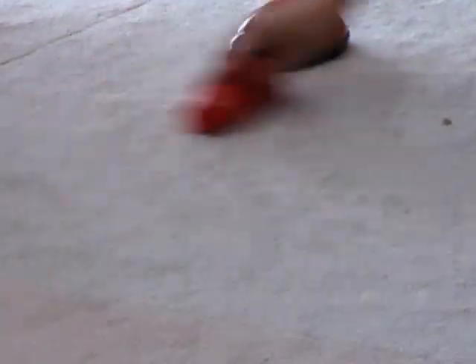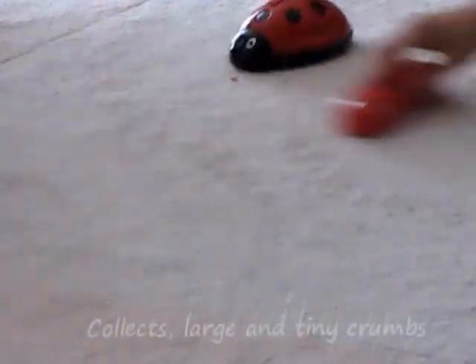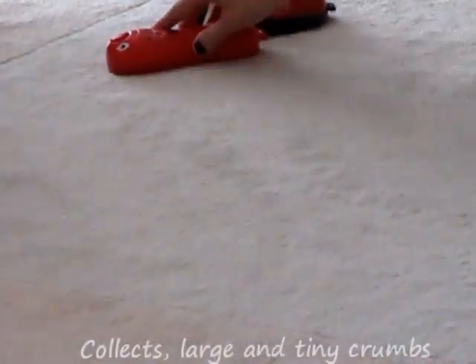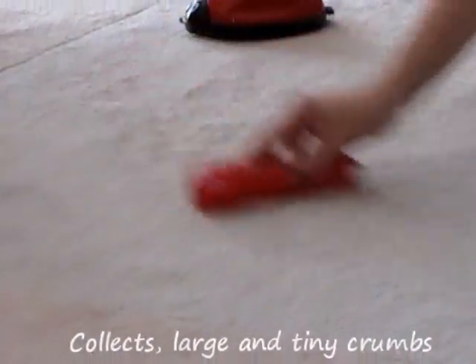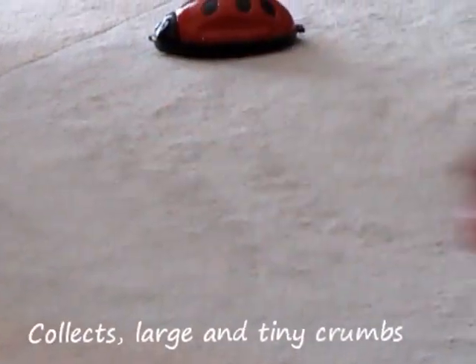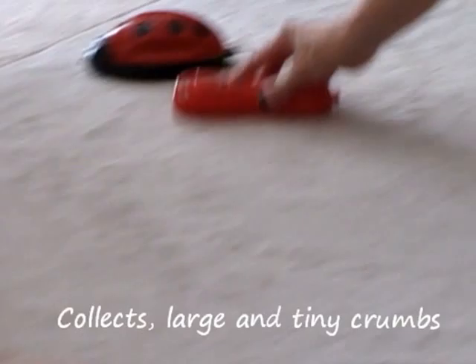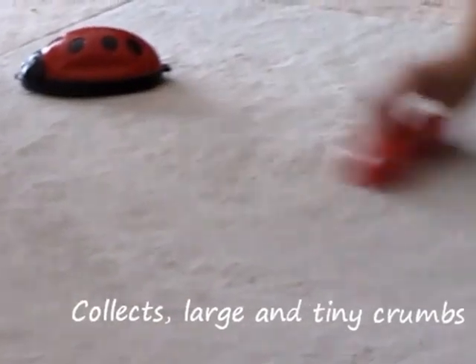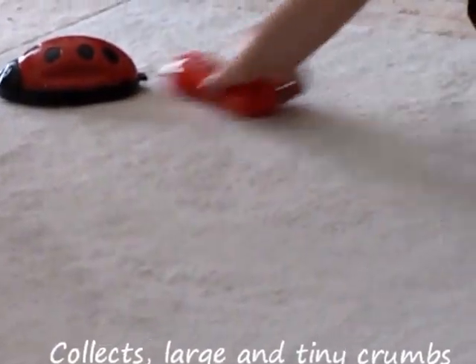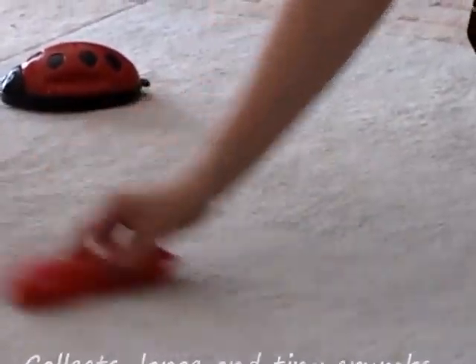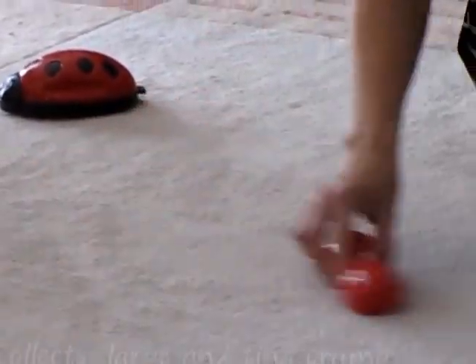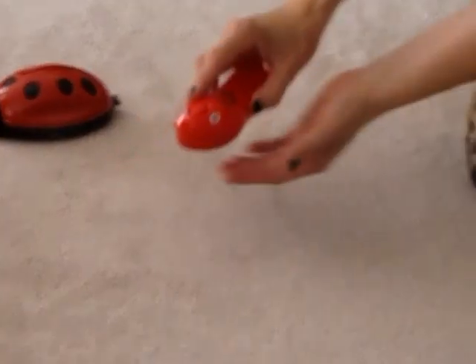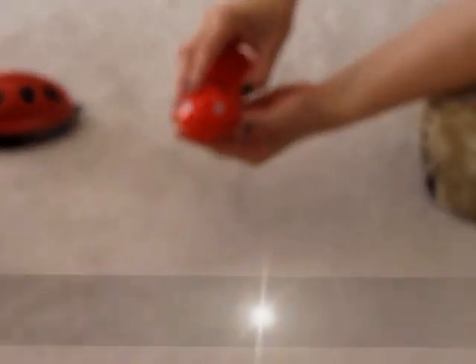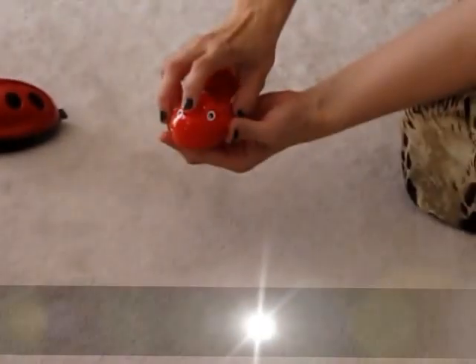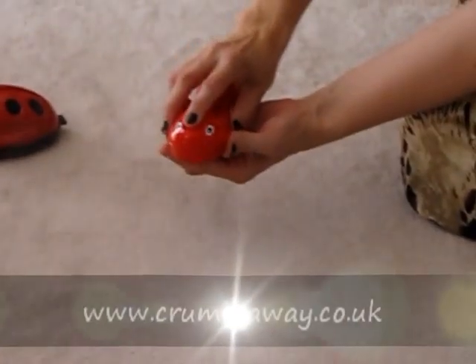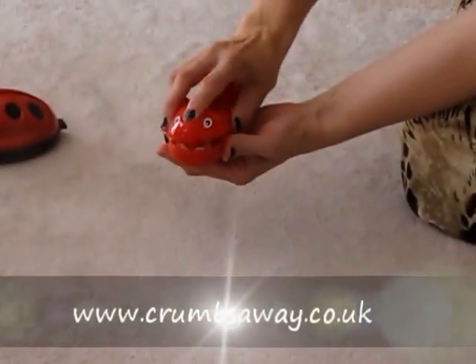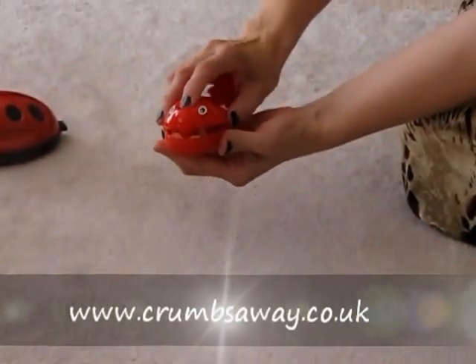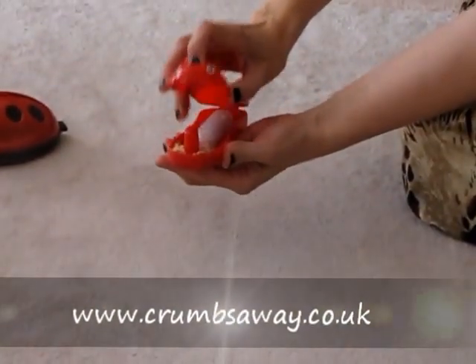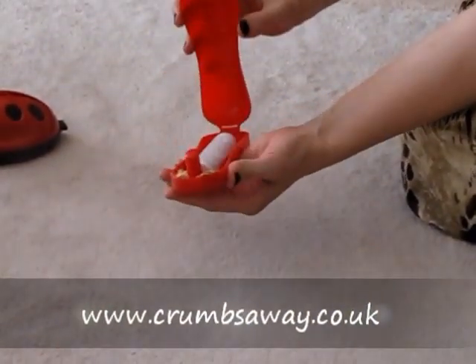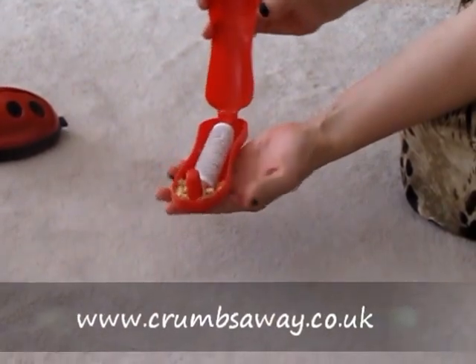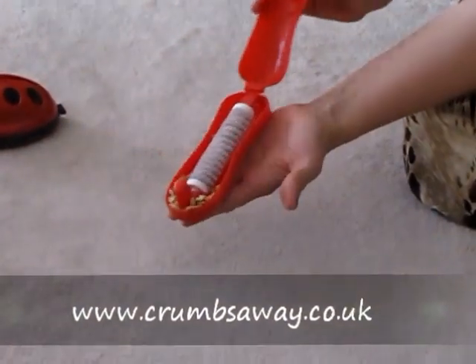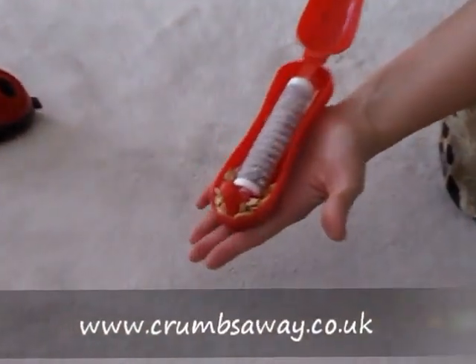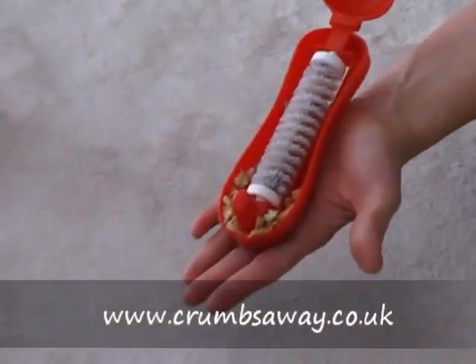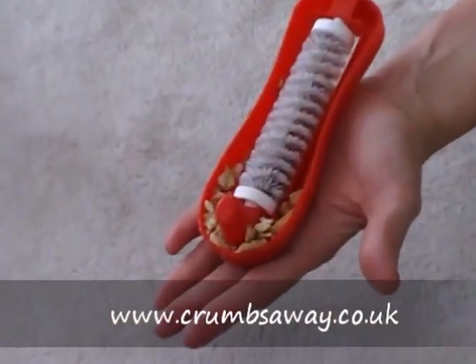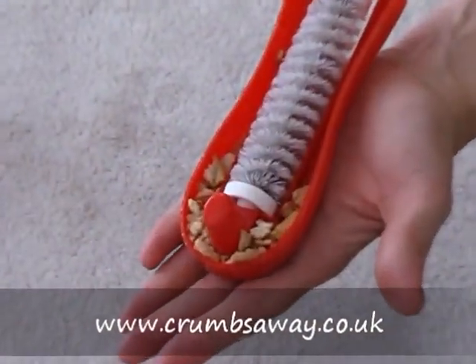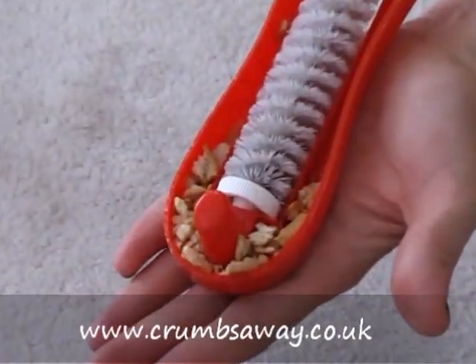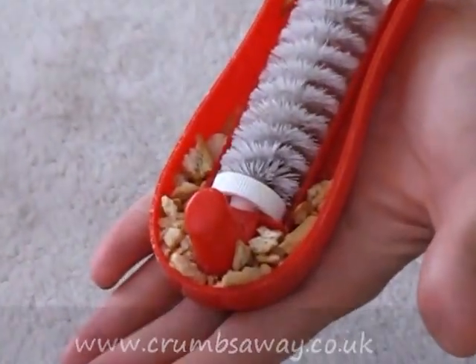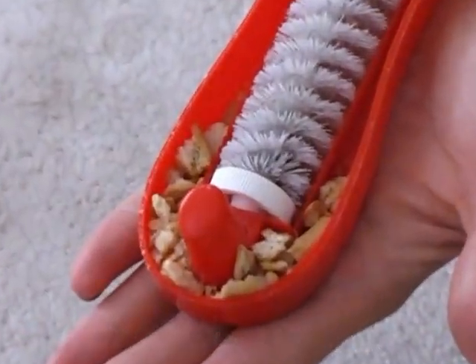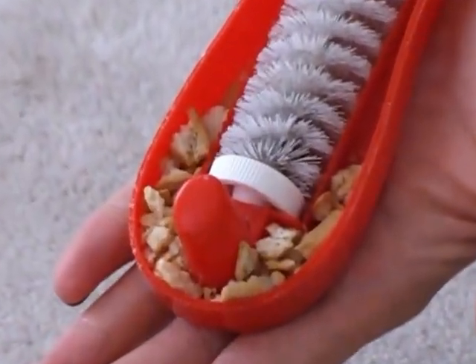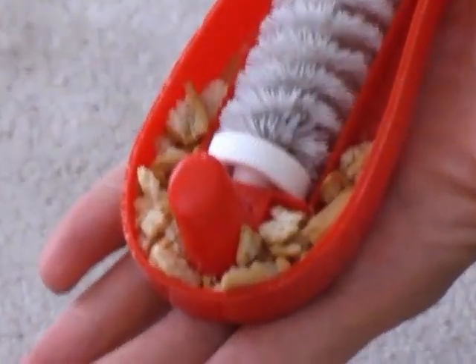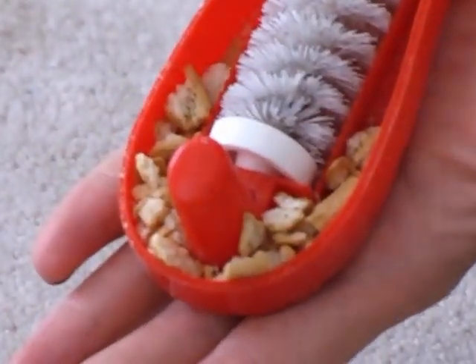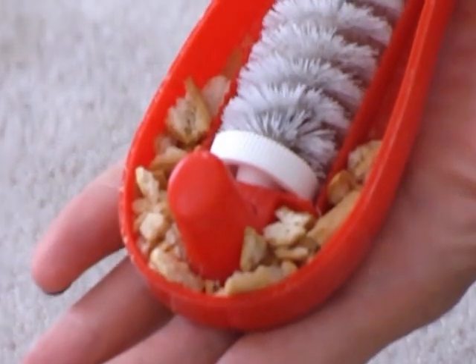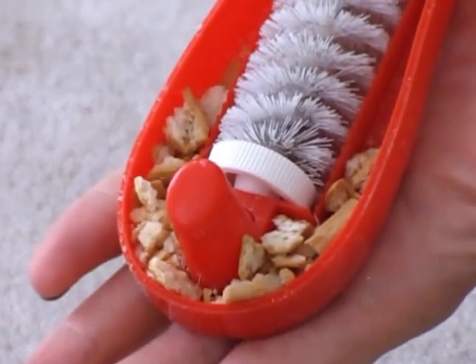These crumb collectors are easy to use and handy to have, clearing away the crumbs in seconds. They really do a good job. Just roll them side to side and watch the crumbs disappear.